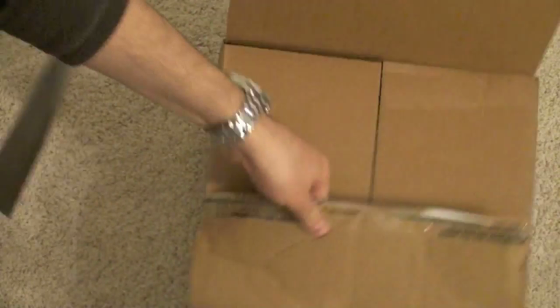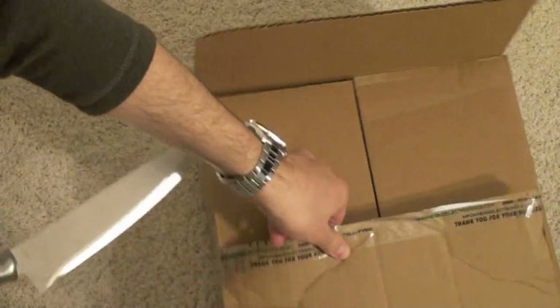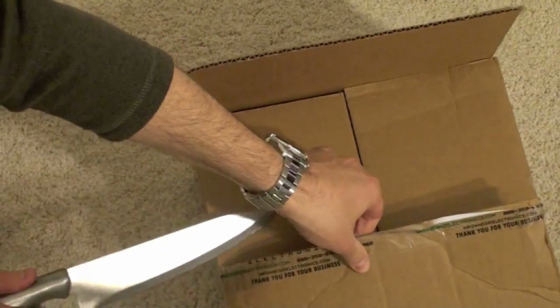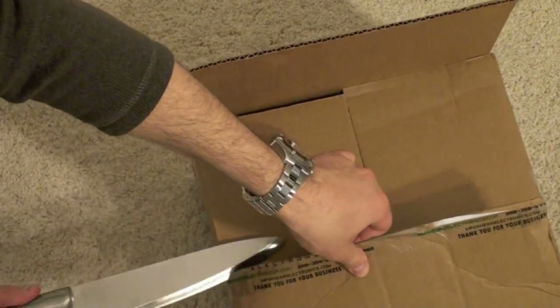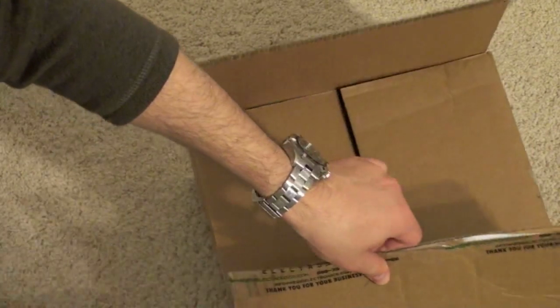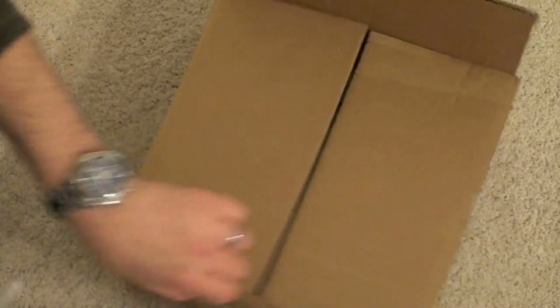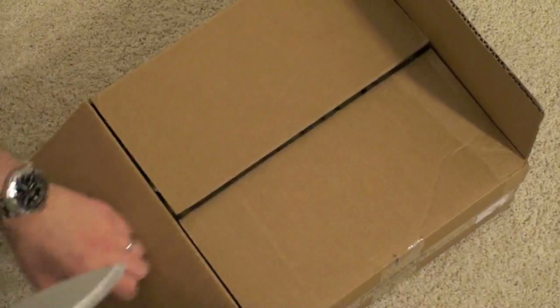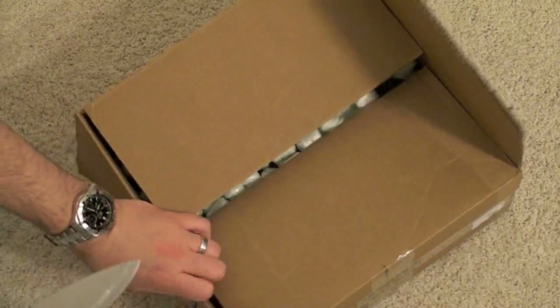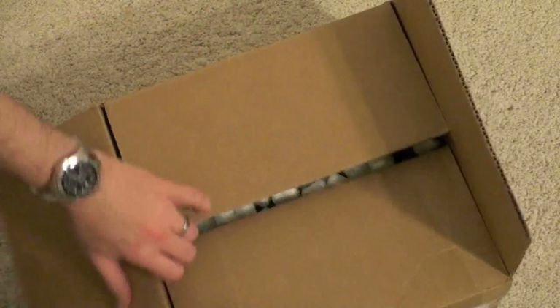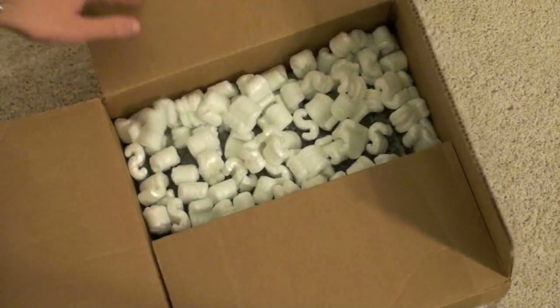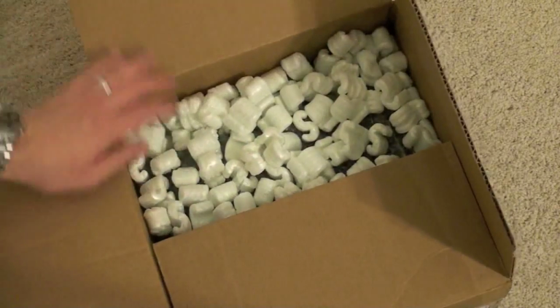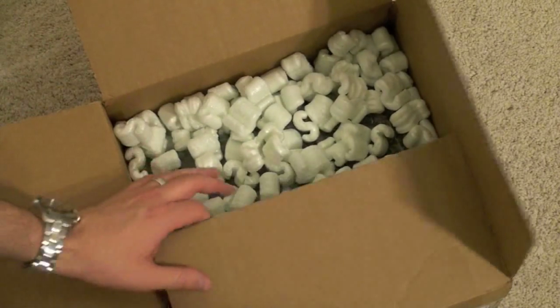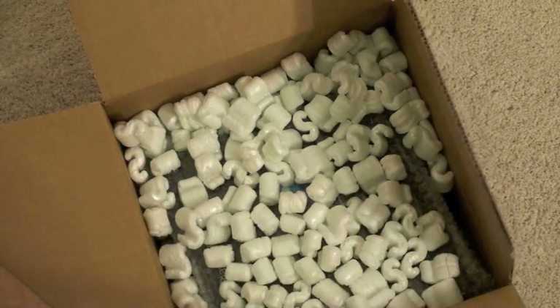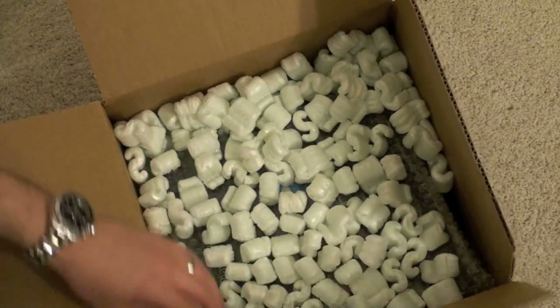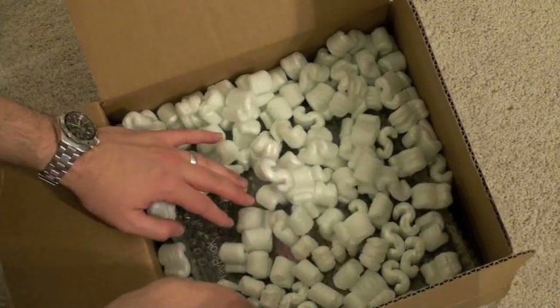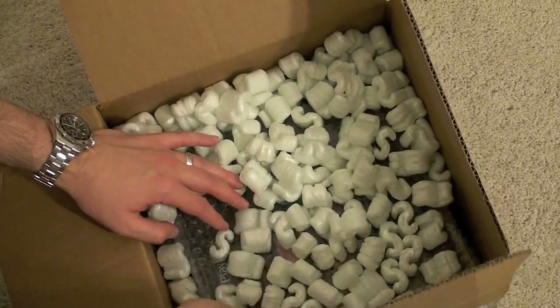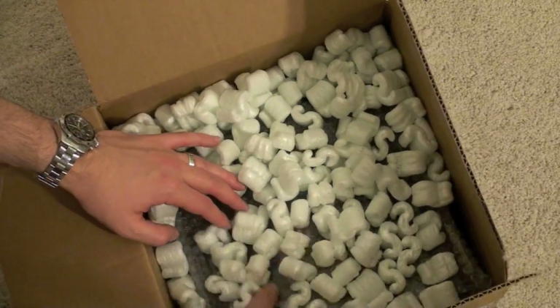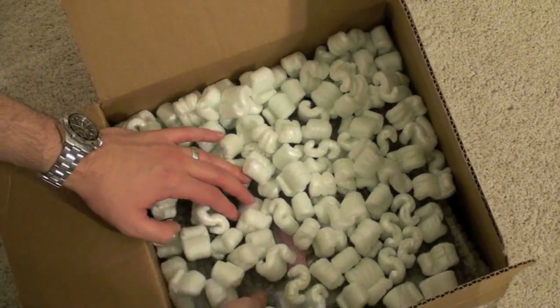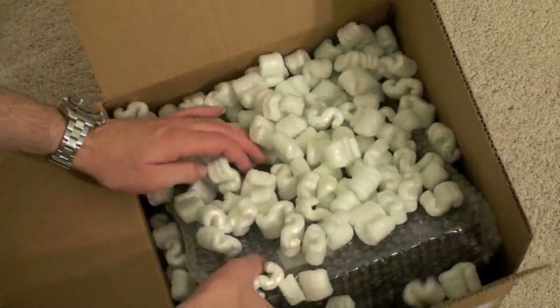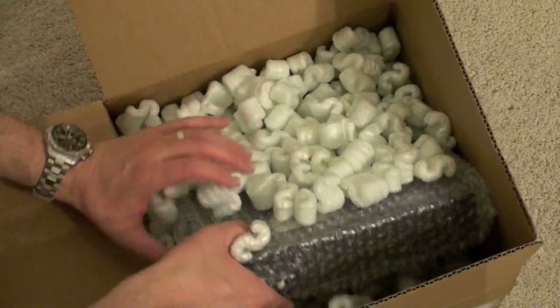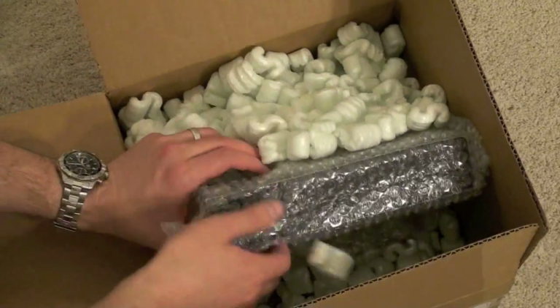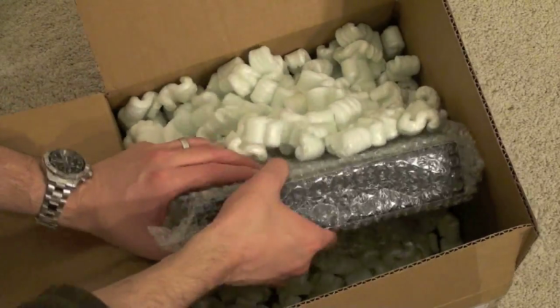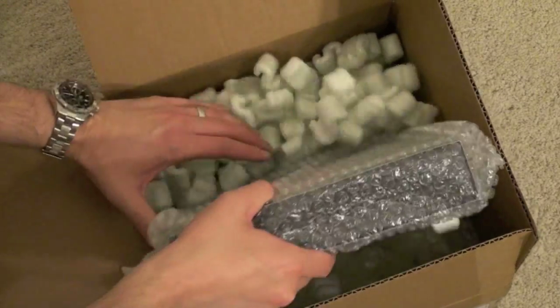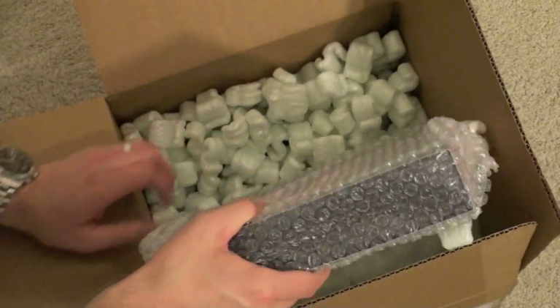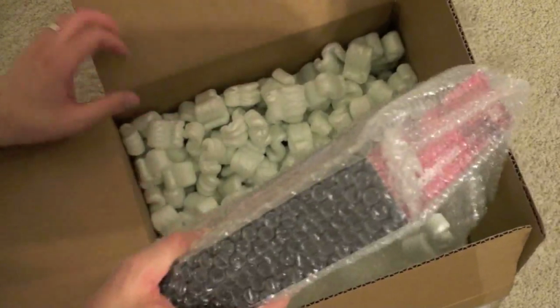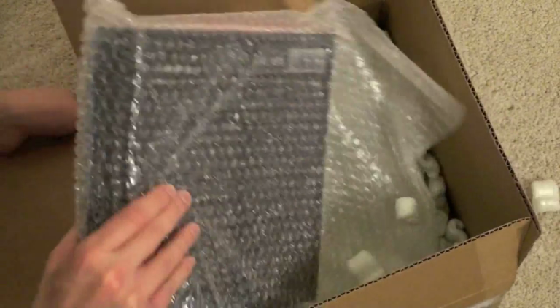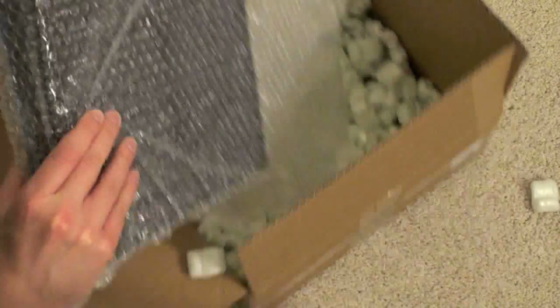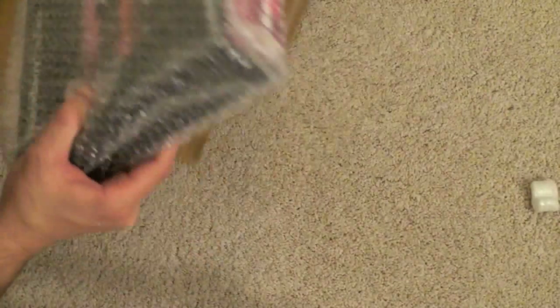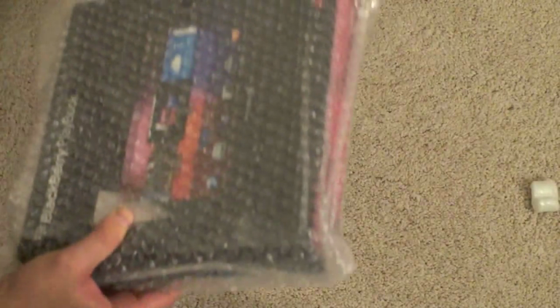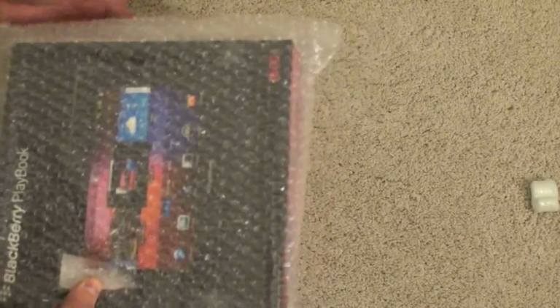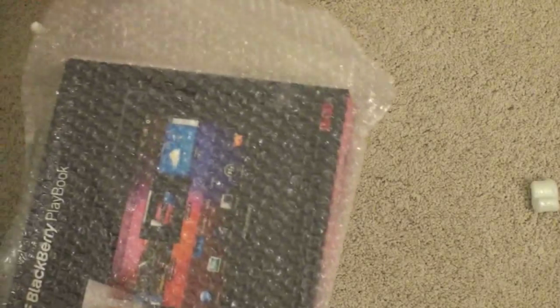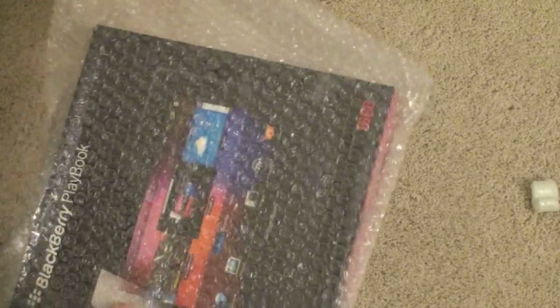Tape is harder to cut than I expected. Now we've got that officially opened up. We've got a lot of packing peanuts in it. Here is the BlackBerry Playbook — push all those peanuts off to the side.